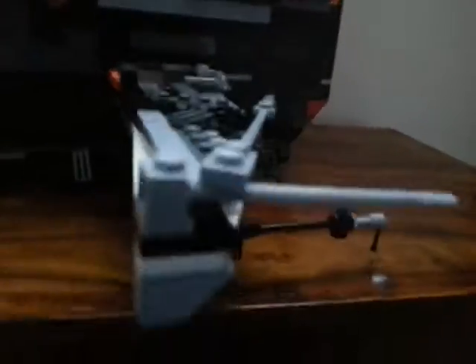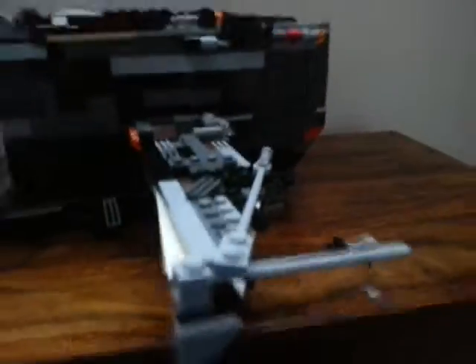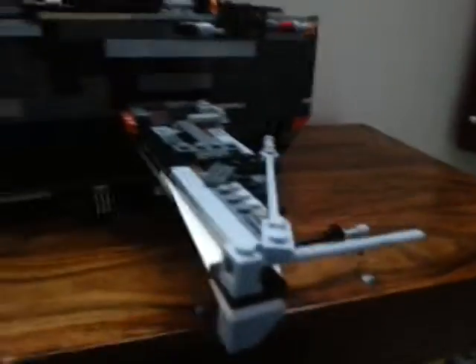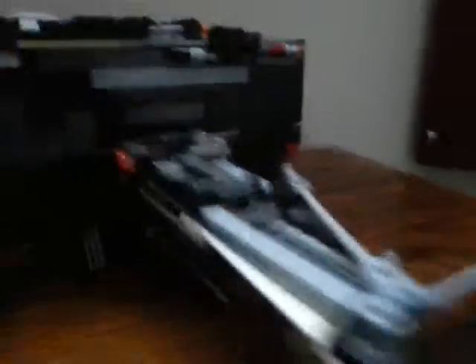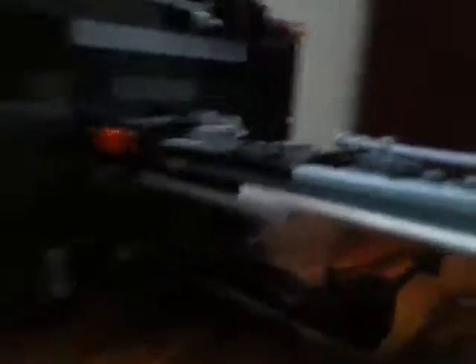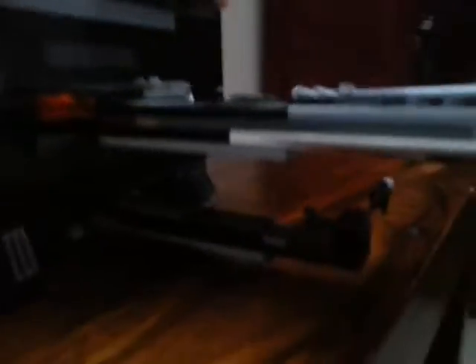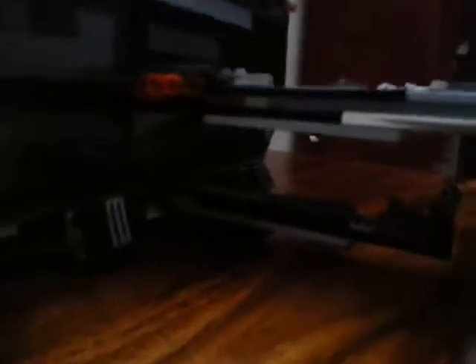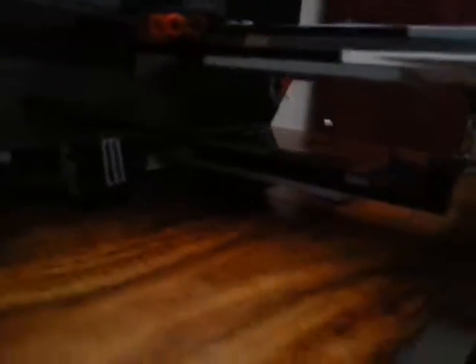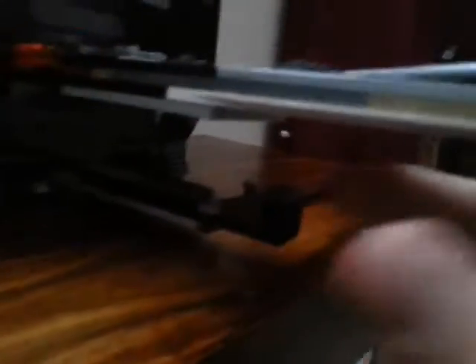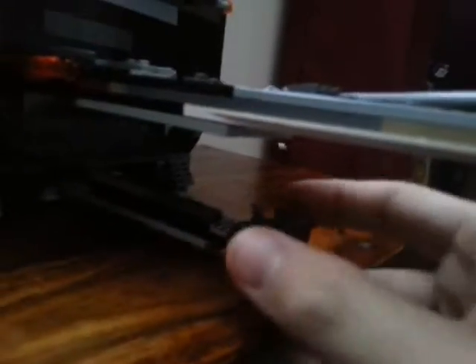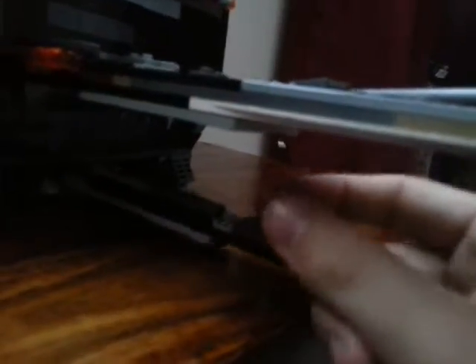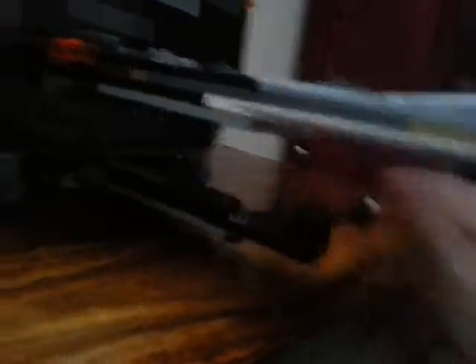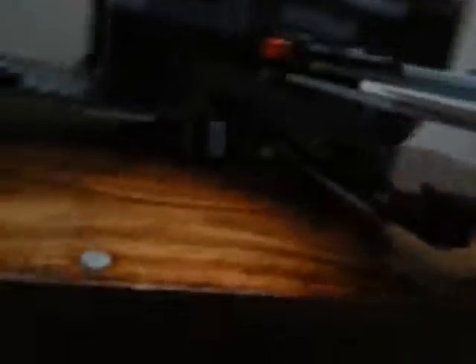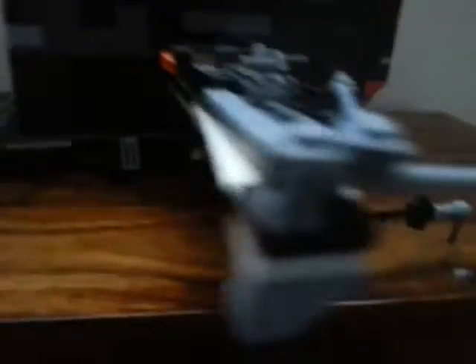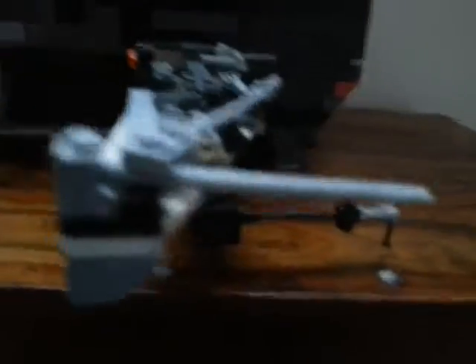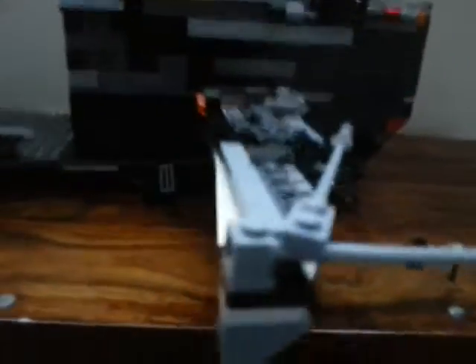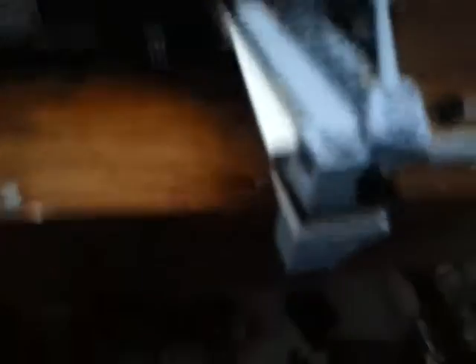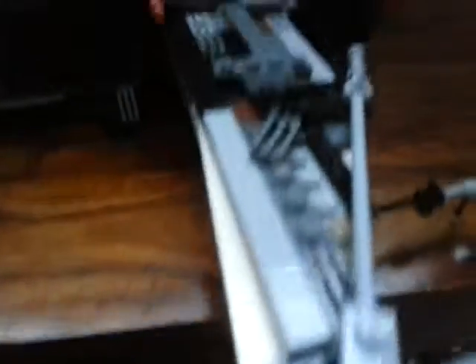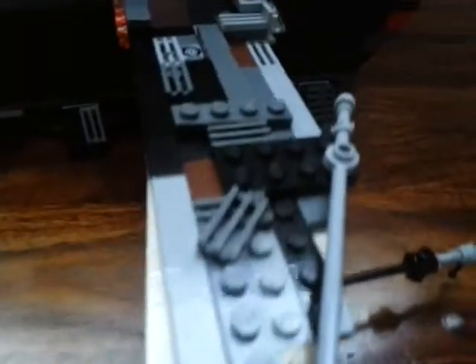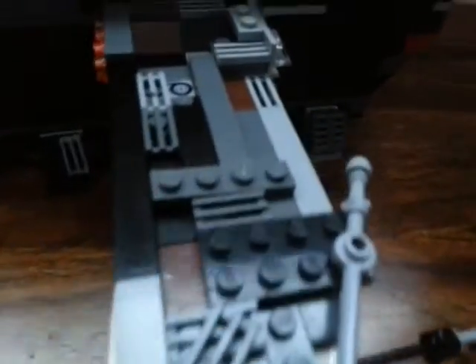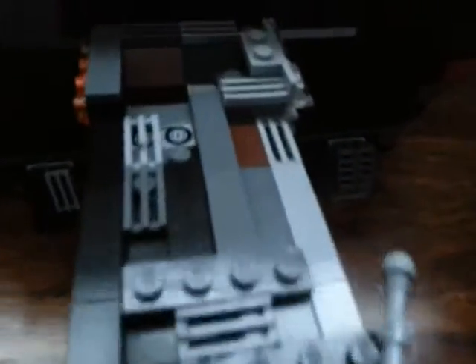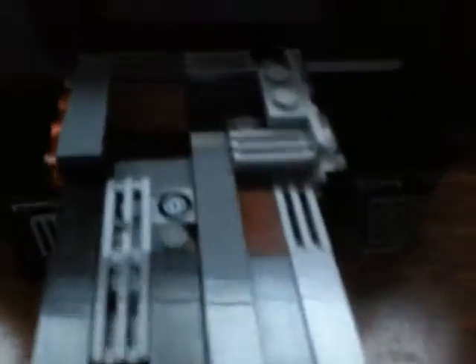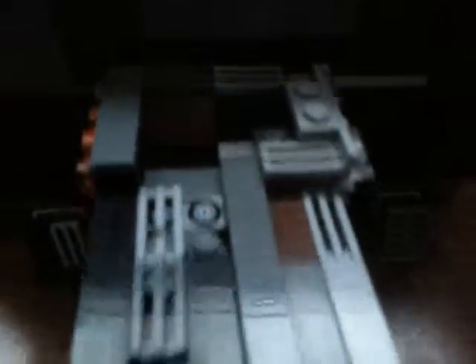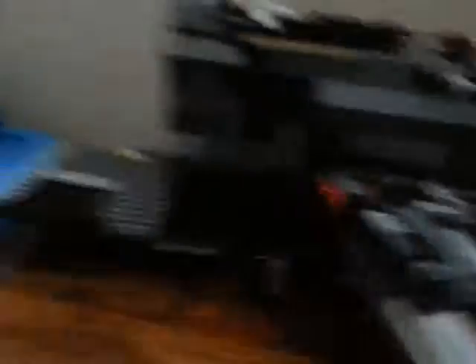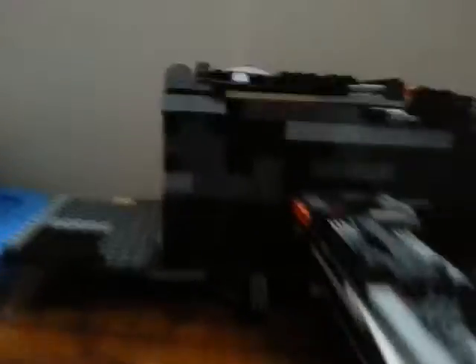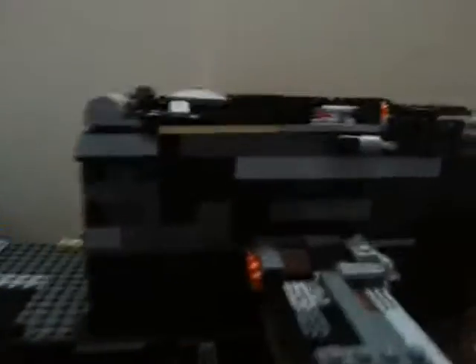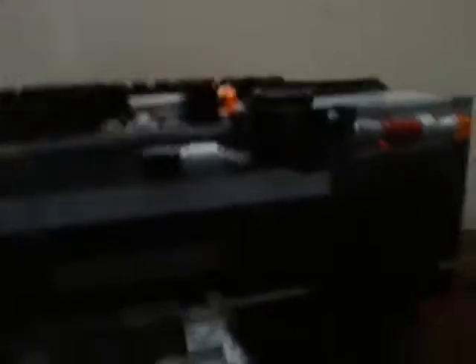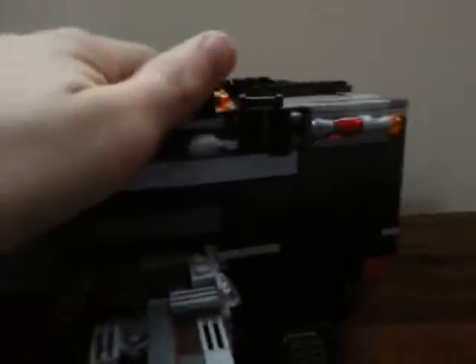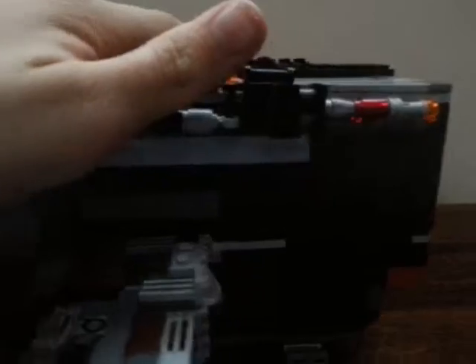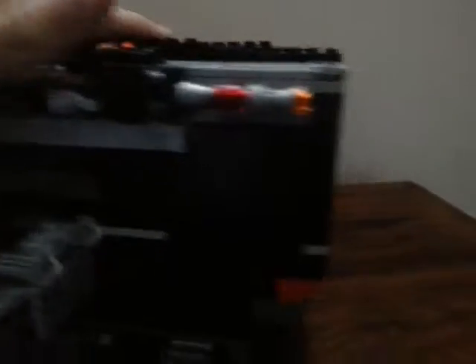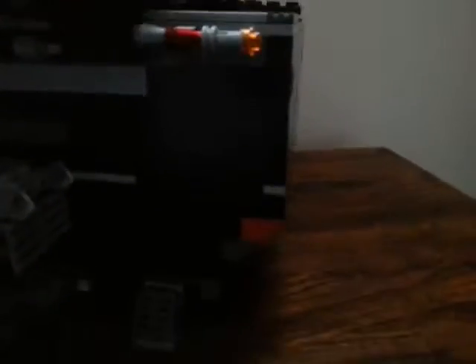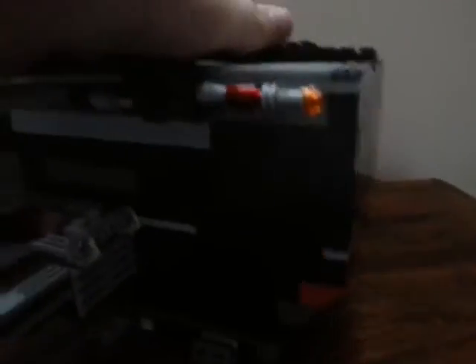There's the one wing which is on the Twilight. Here's the under-wing — the cannon, some of the details, which is the rust, since it is the Twilight. One of the main cannons is also here.